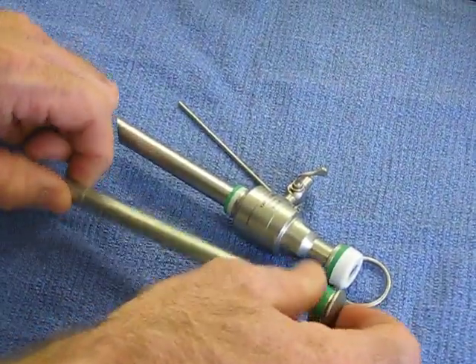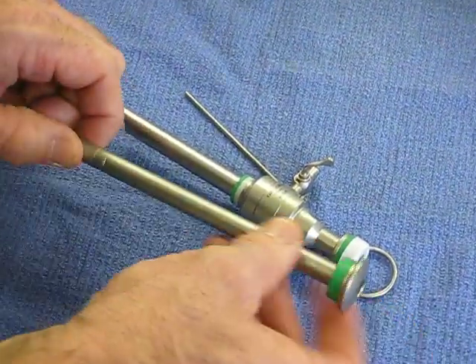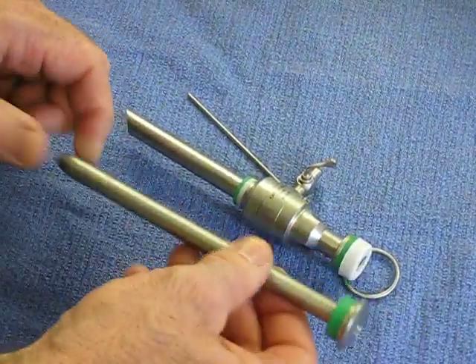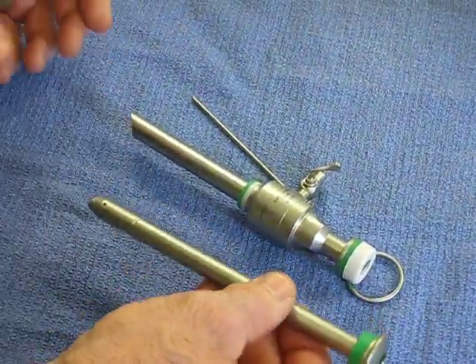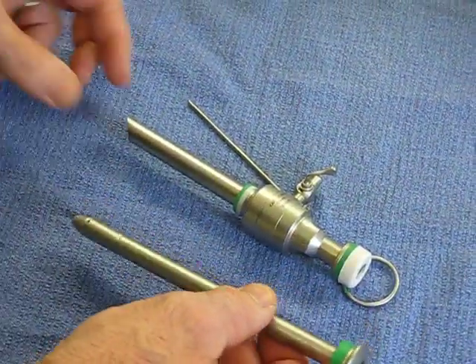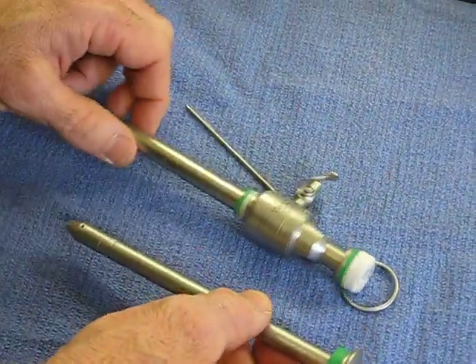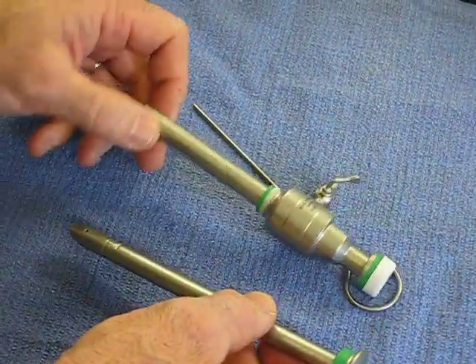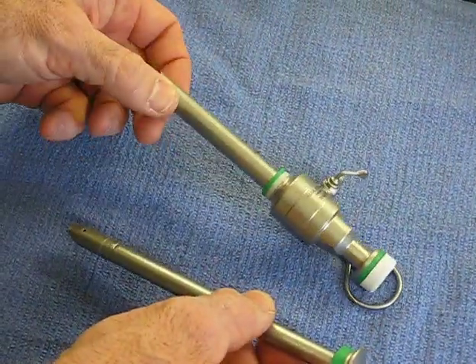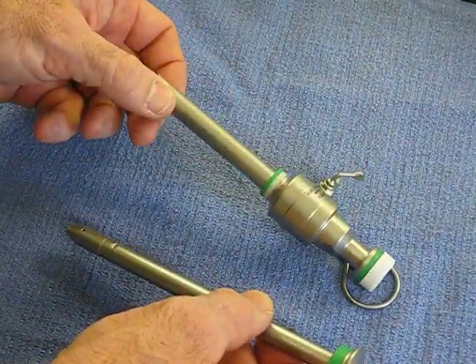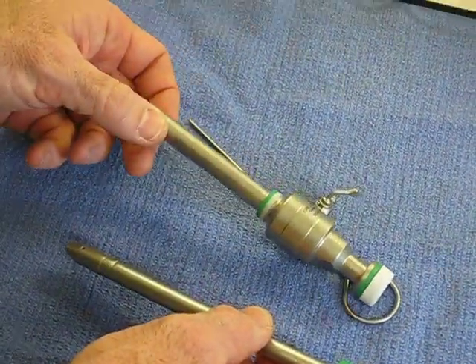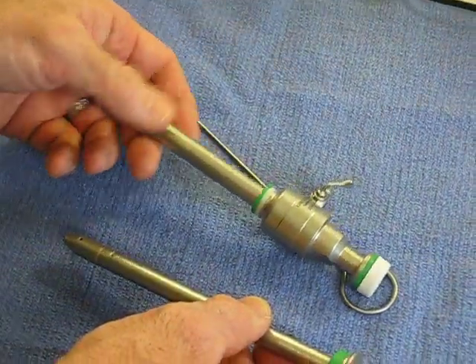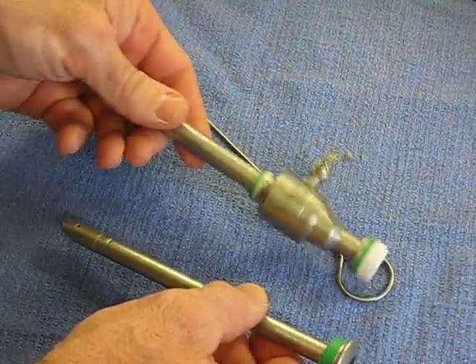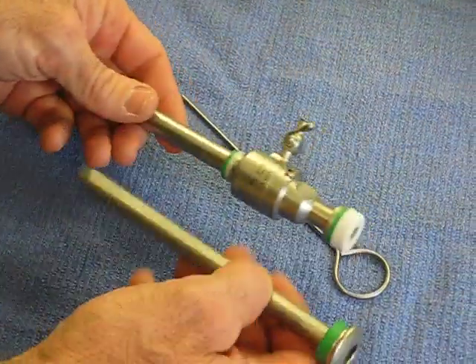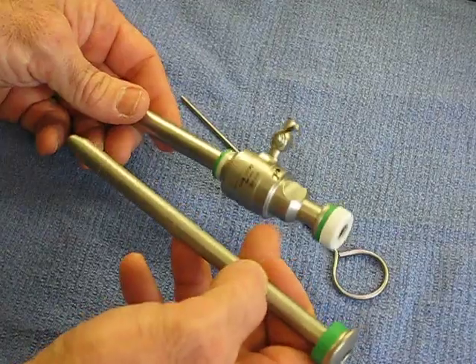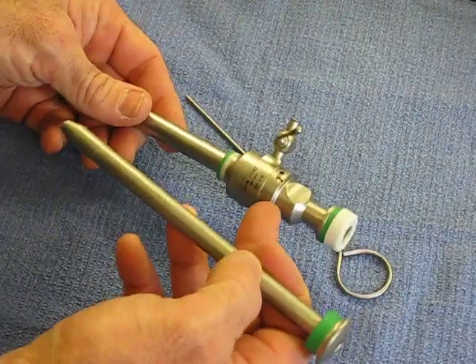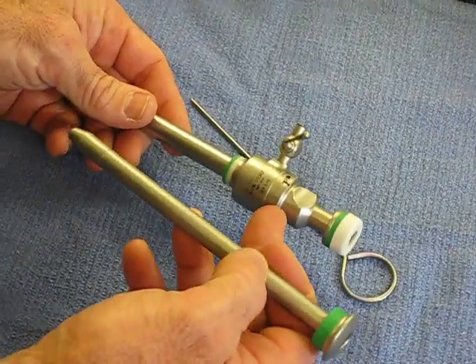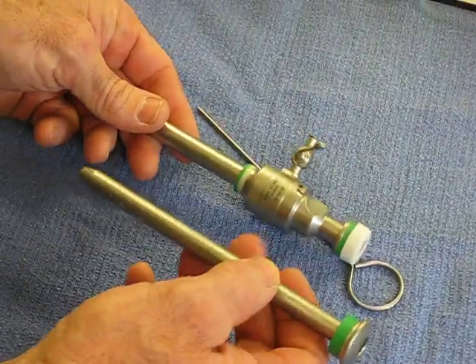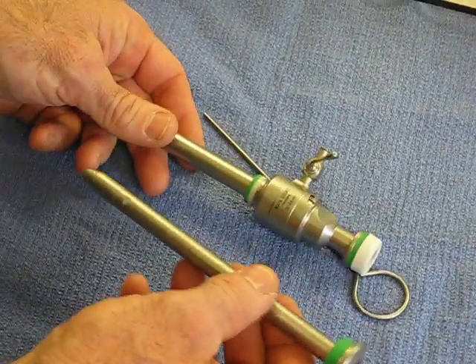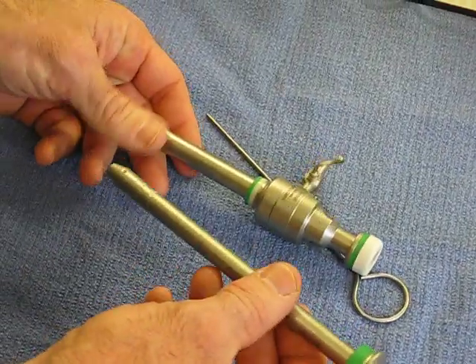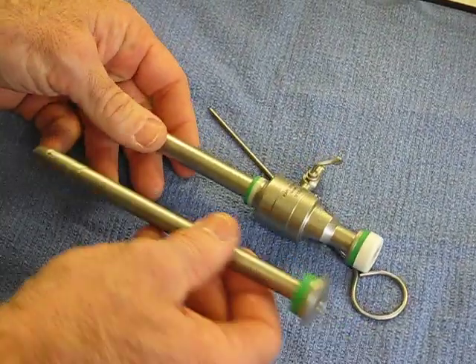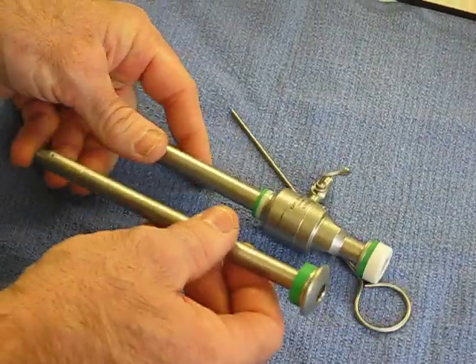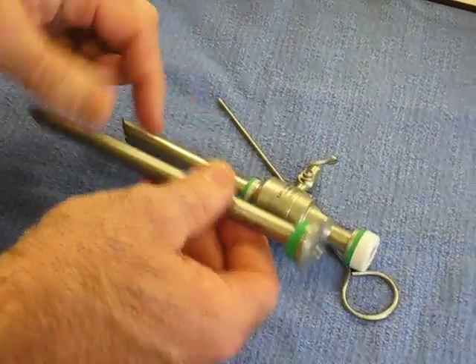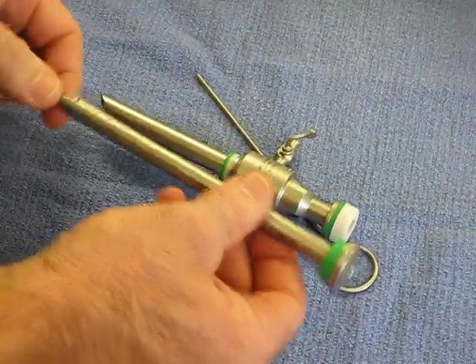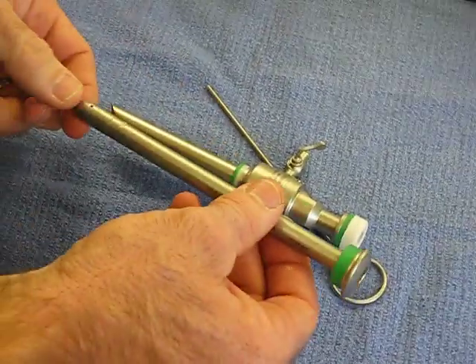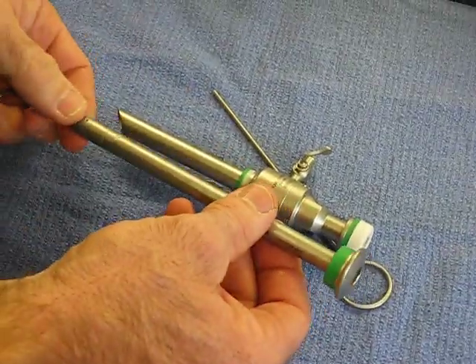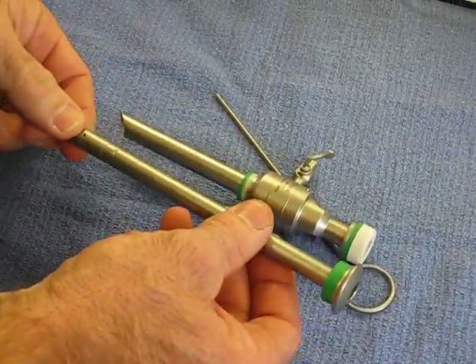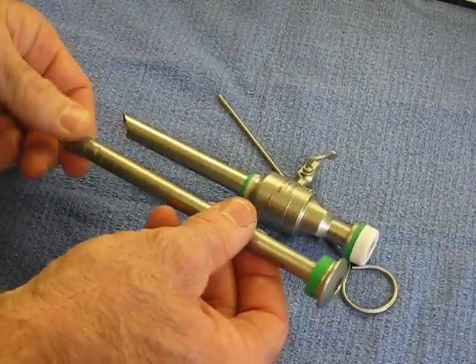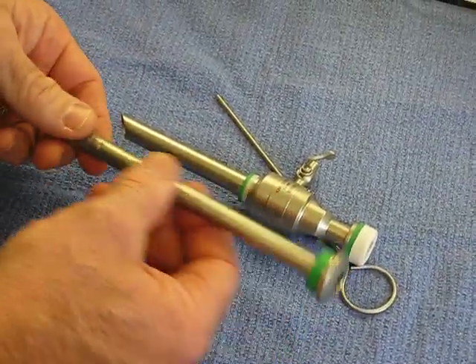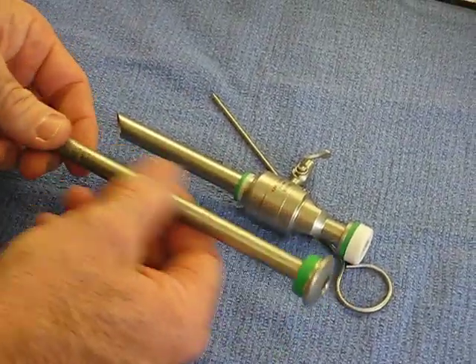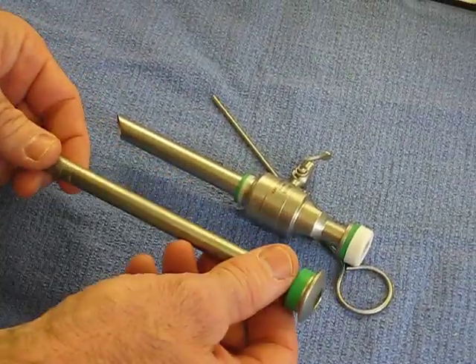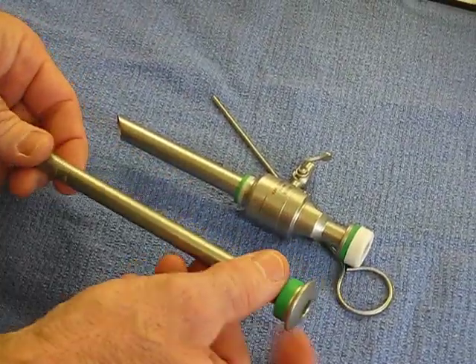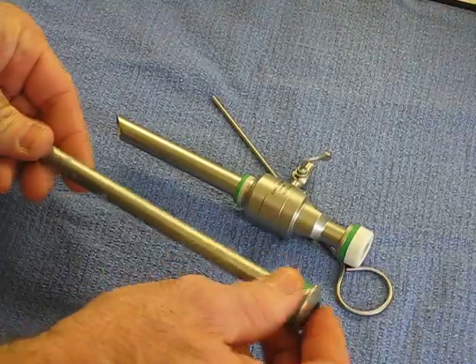This is how you clean the smooth wall cannulas with the automatic valves. You want to remove the trocar and clean that separately.